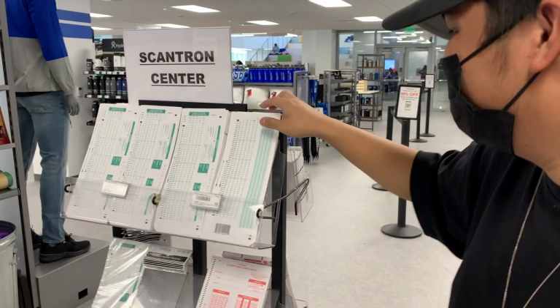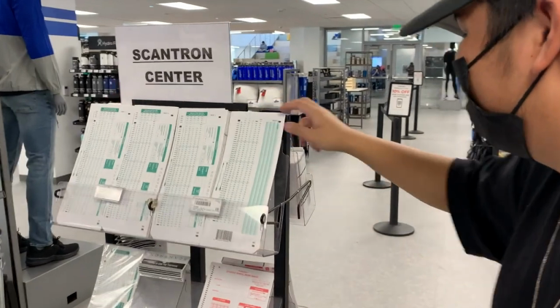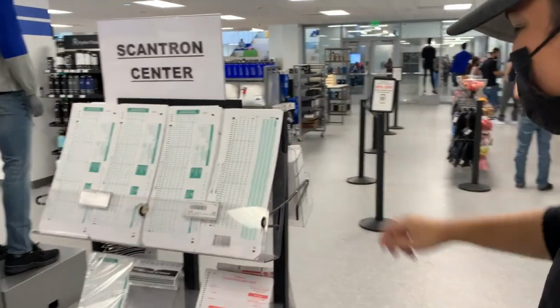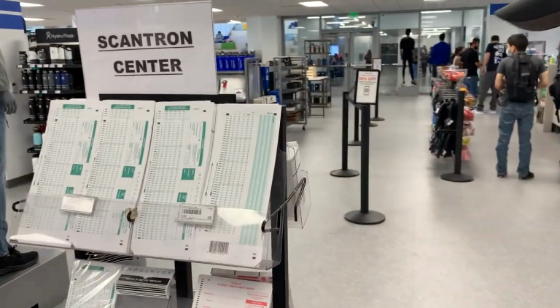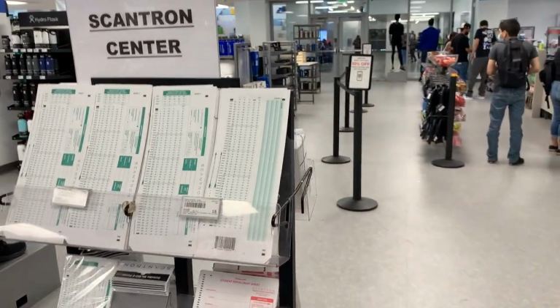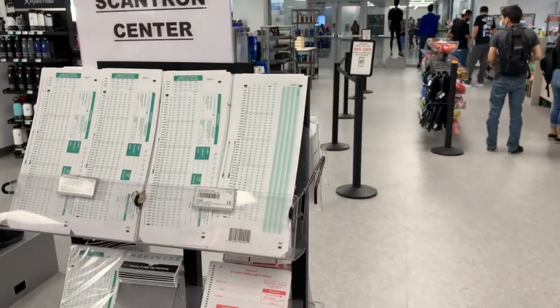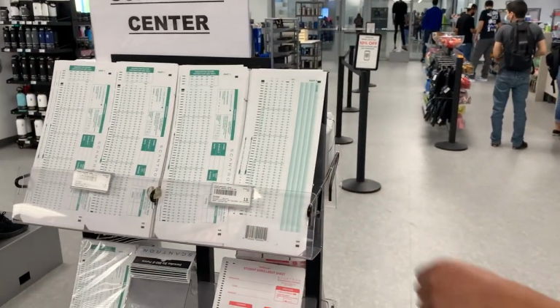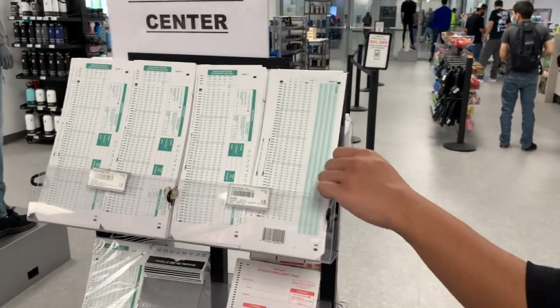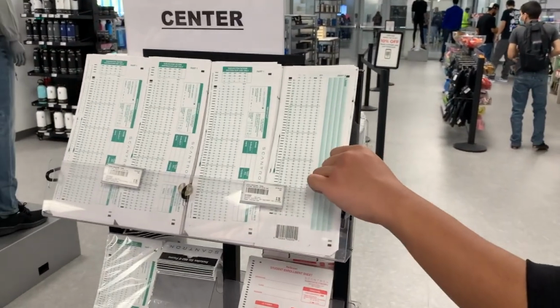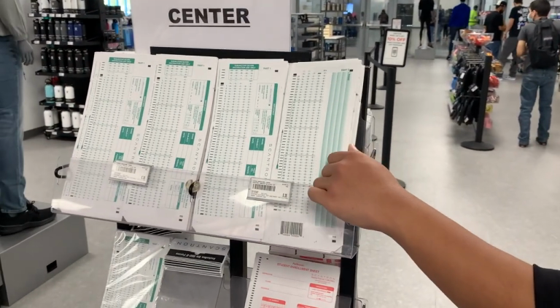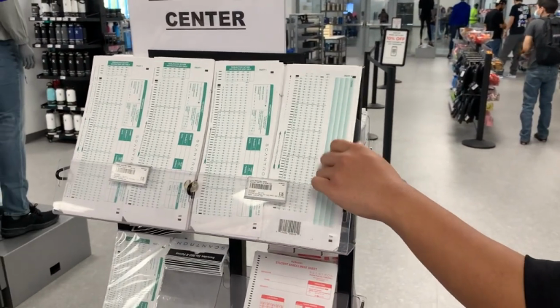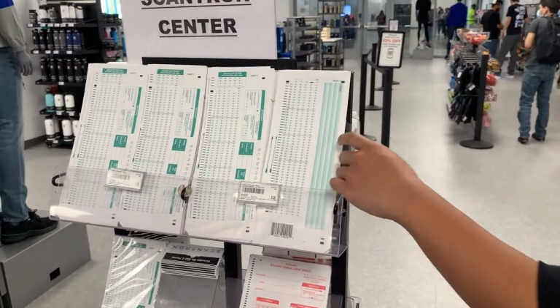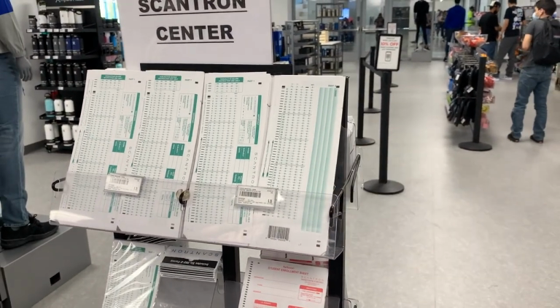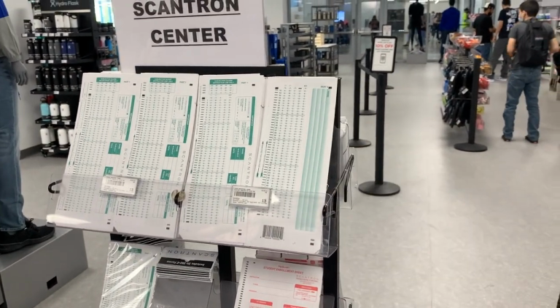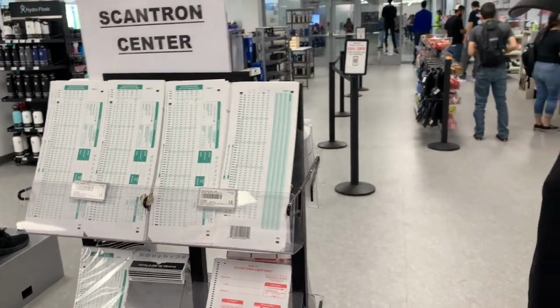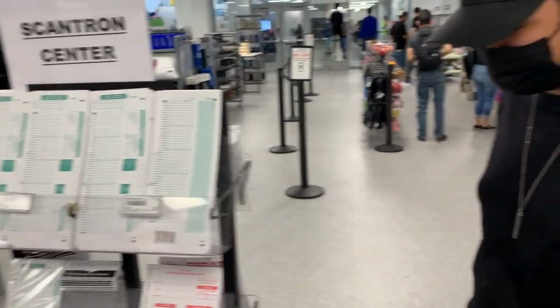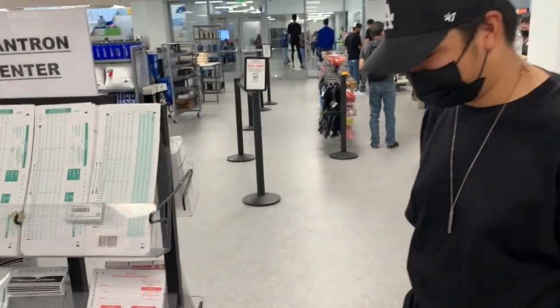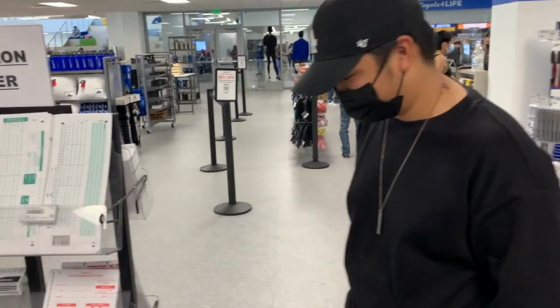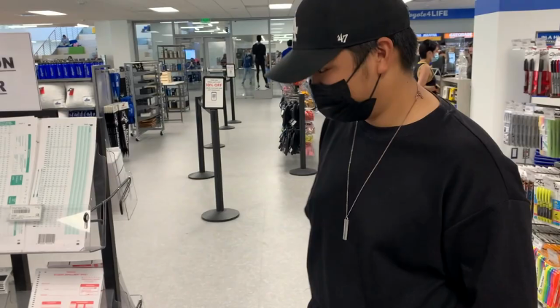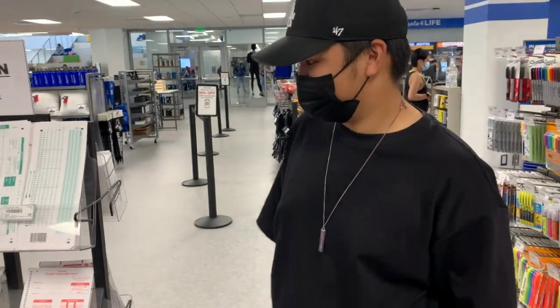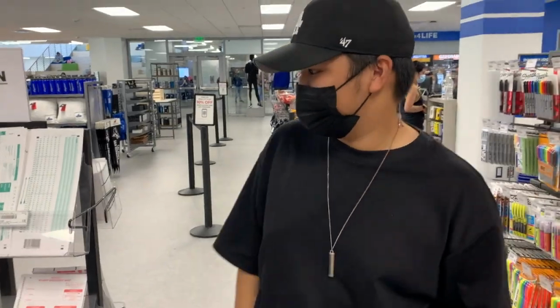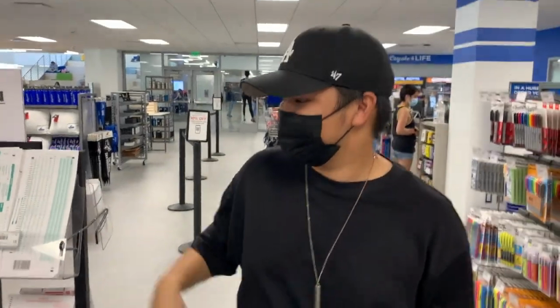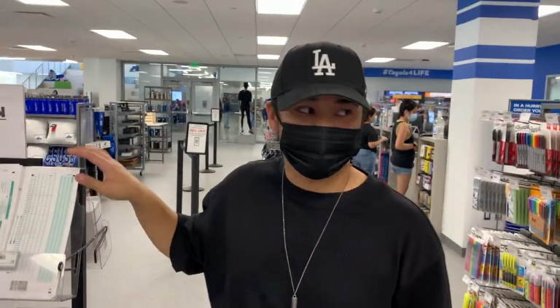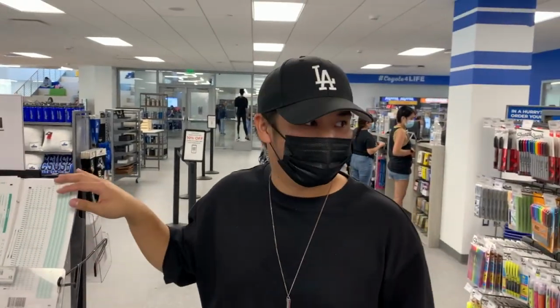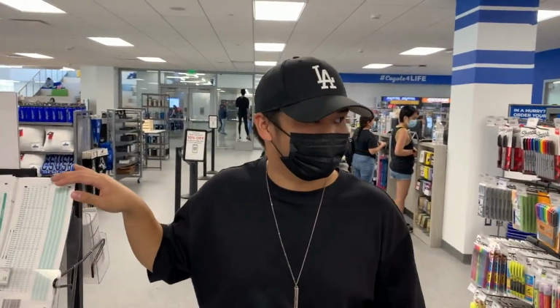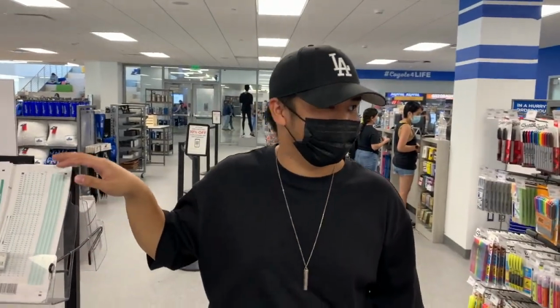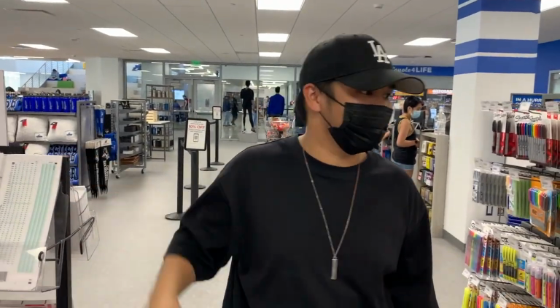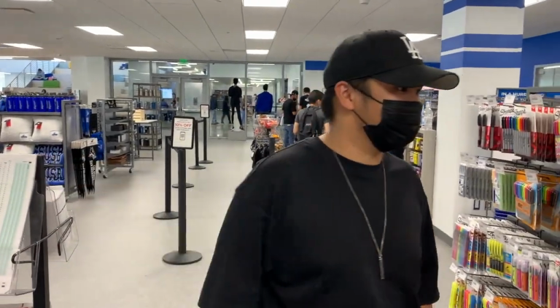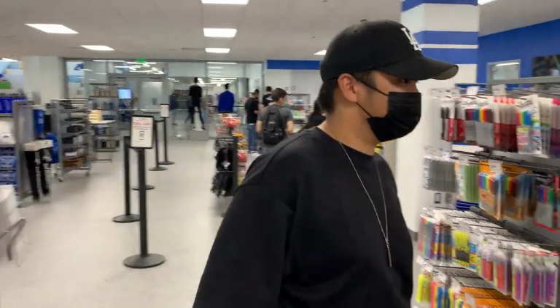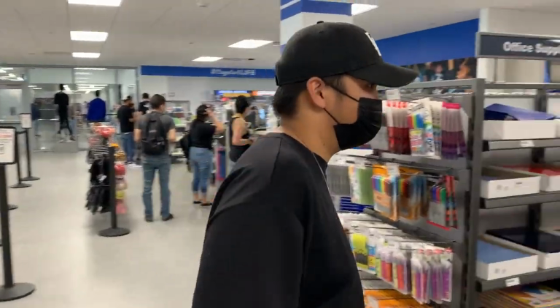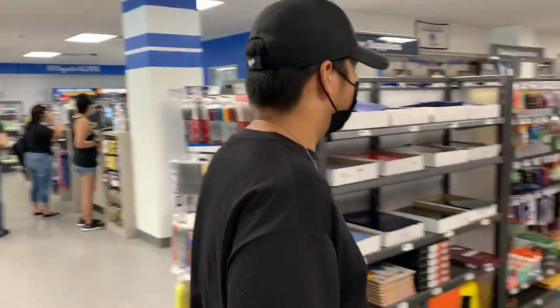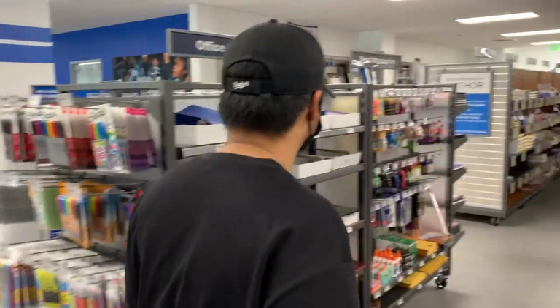Do you always use a Scantron for exams? I don't actually use these — the teacher provides them for us. But some teachers might require you to bring your own, so it's good to know they have them here.